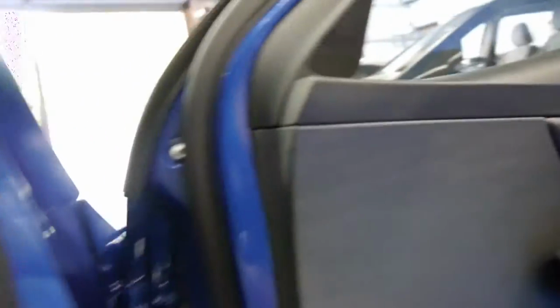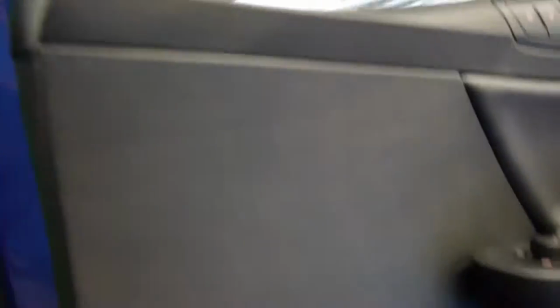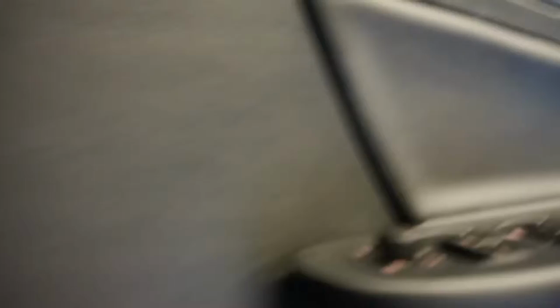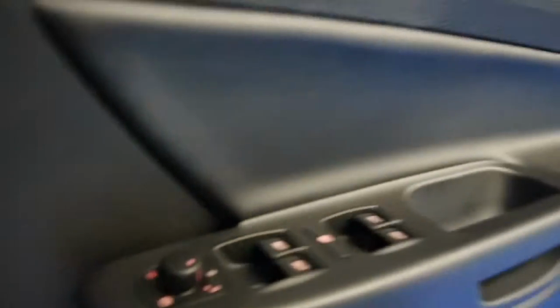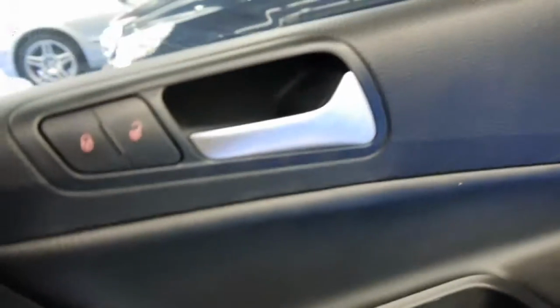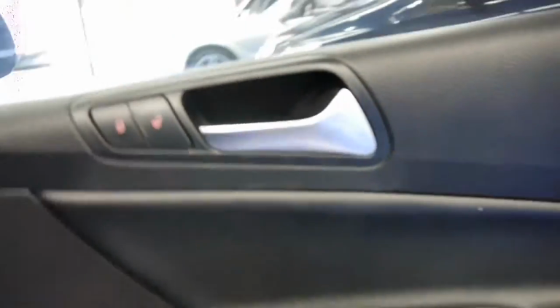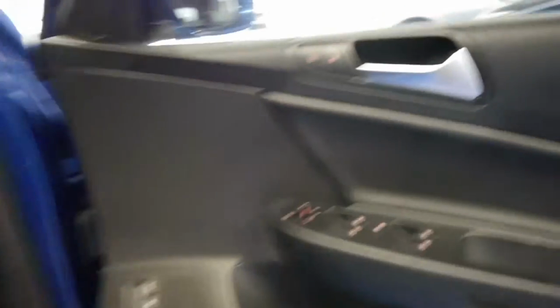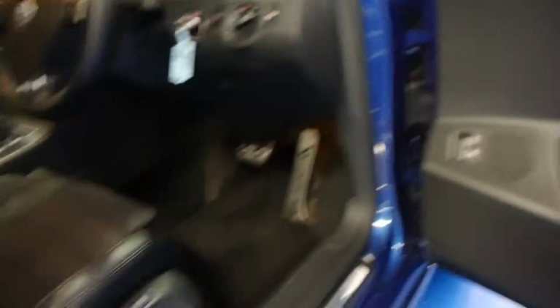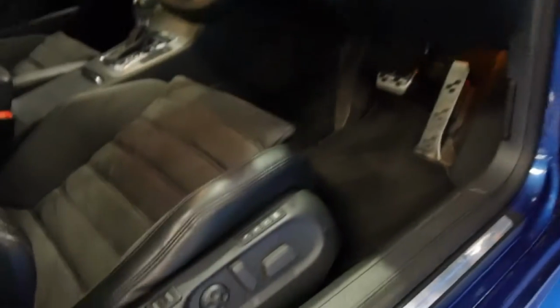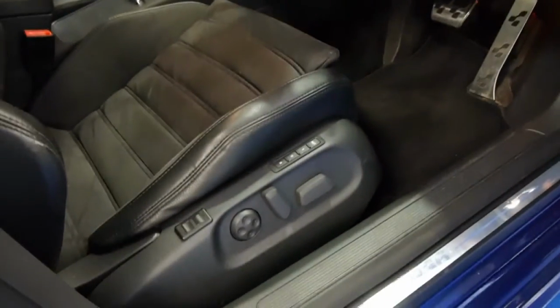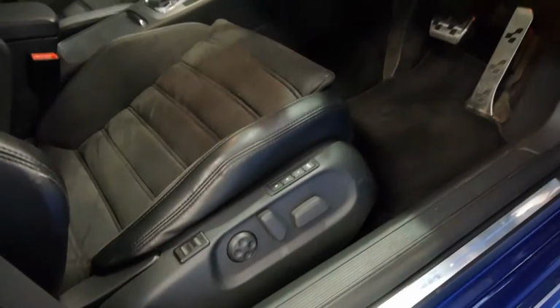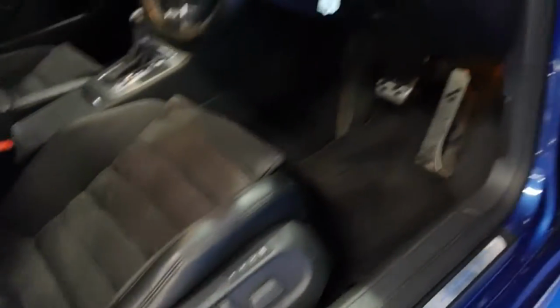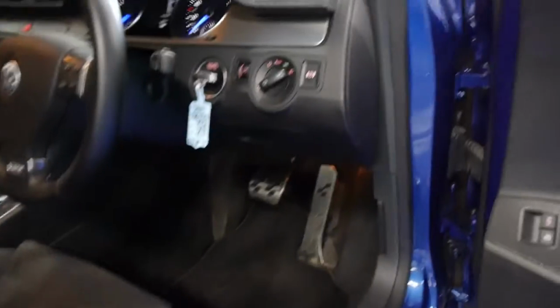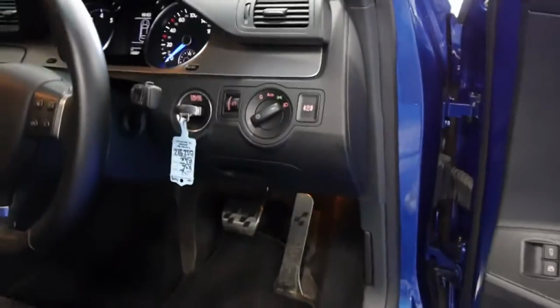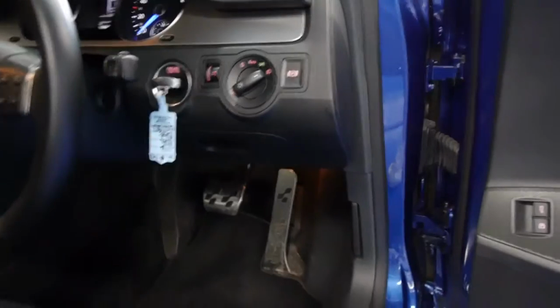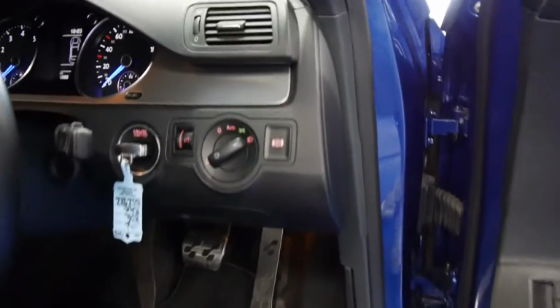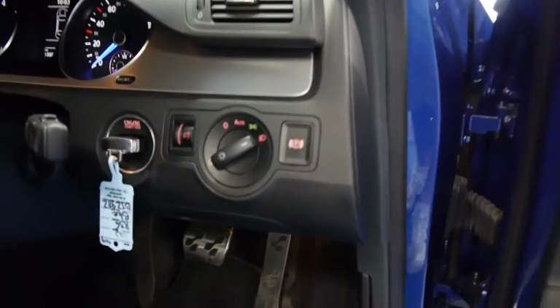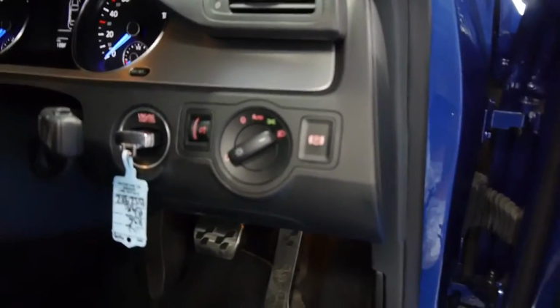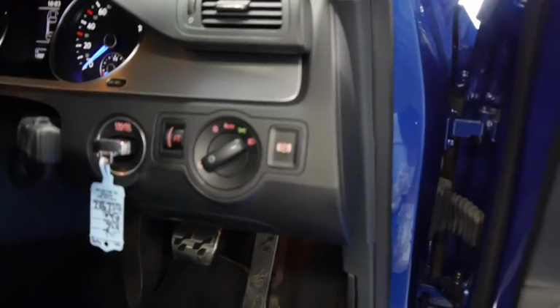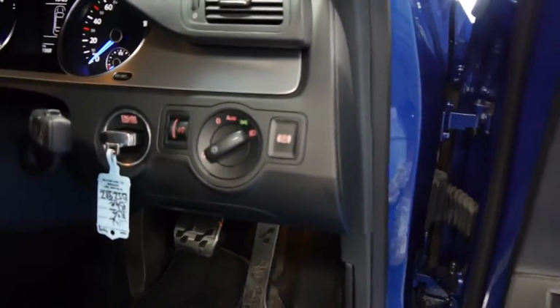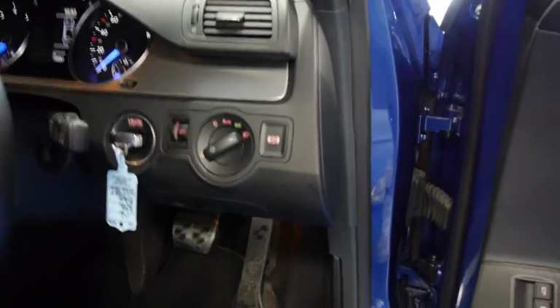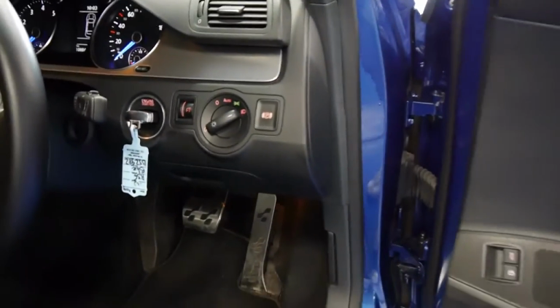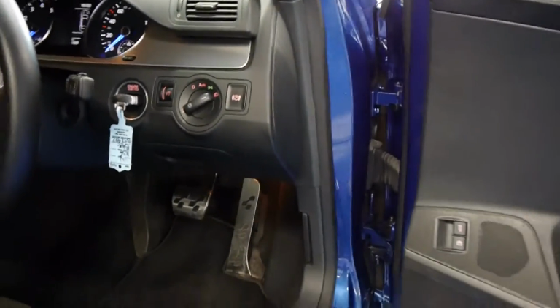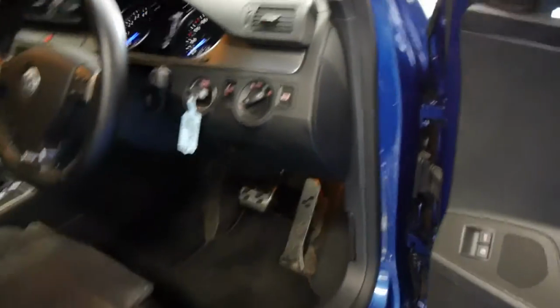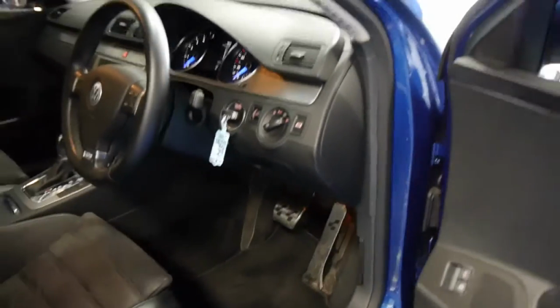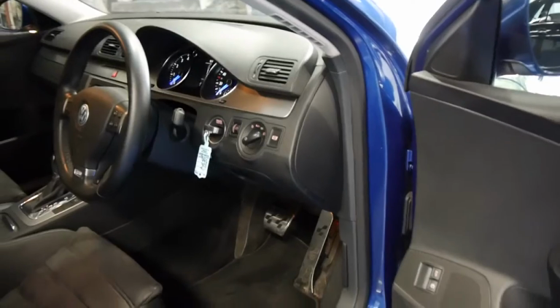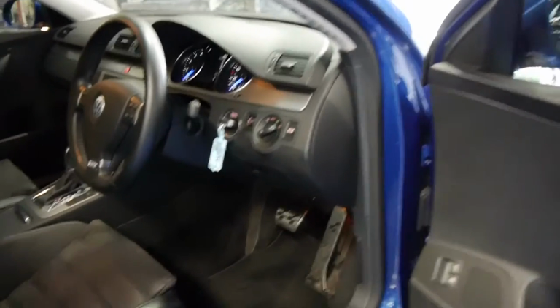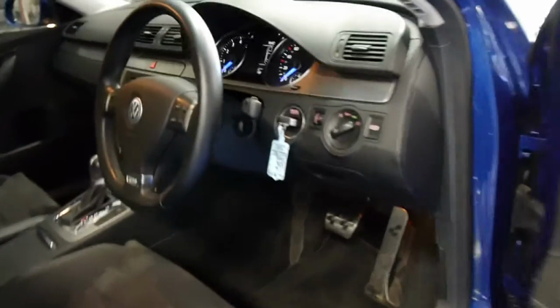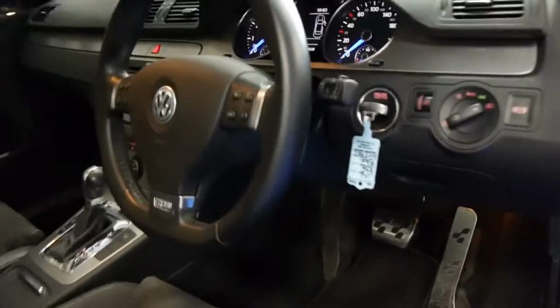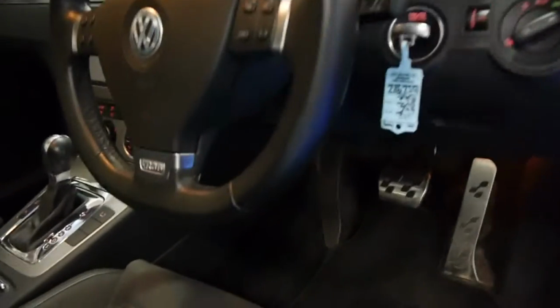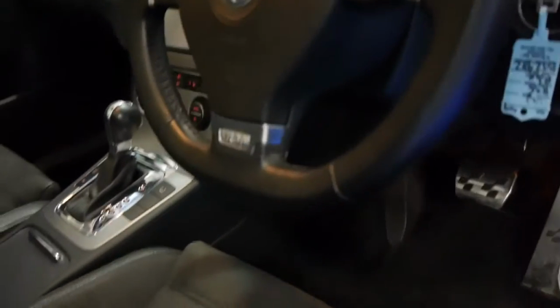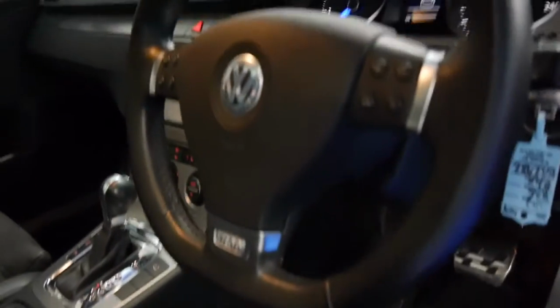These also come standard with a lot of features: electric memory seats, automatic headlights, electric handbrake, xenon headlights, push button start, and the R36 comes with this really nice steering wheel.